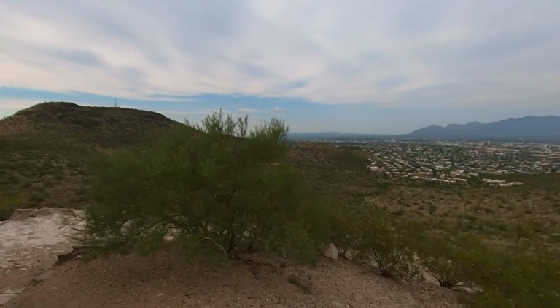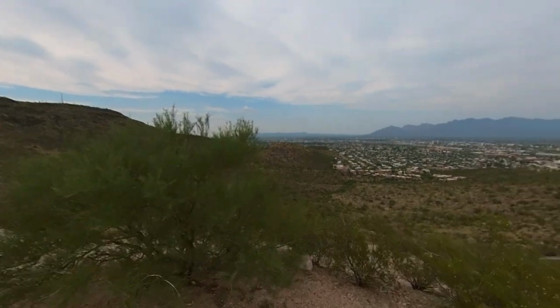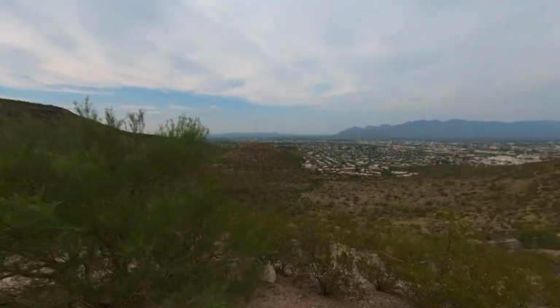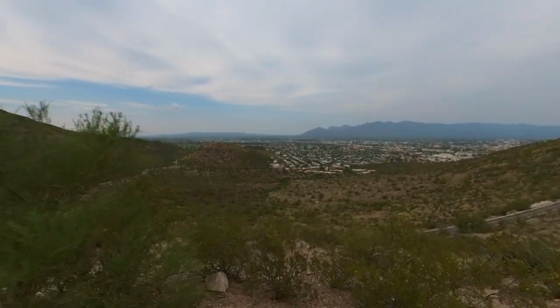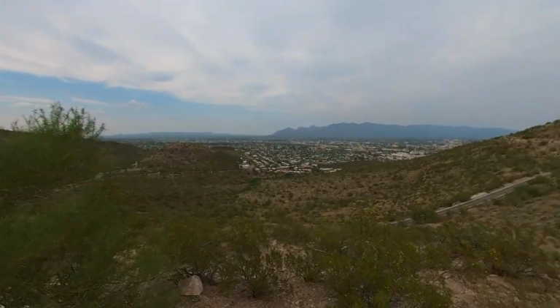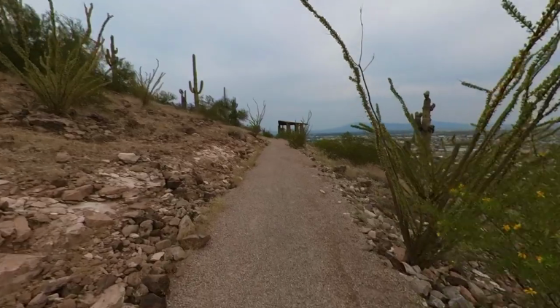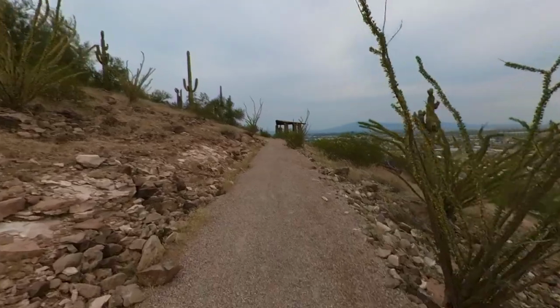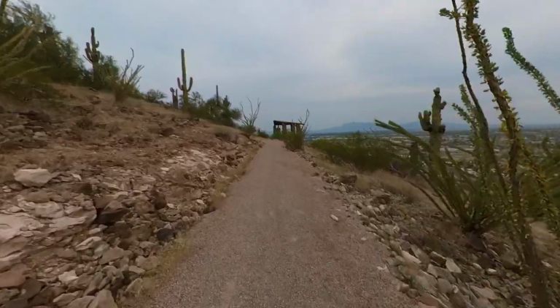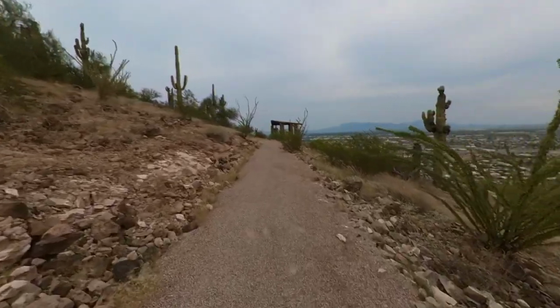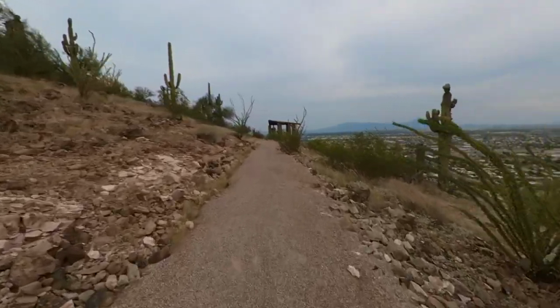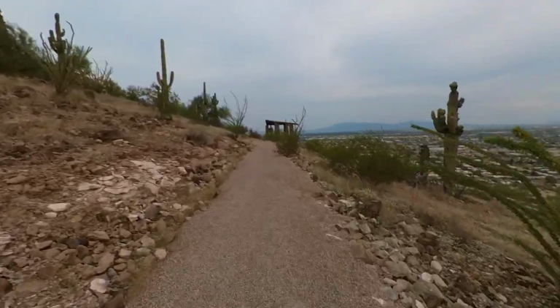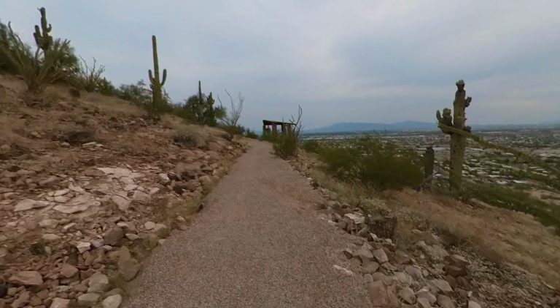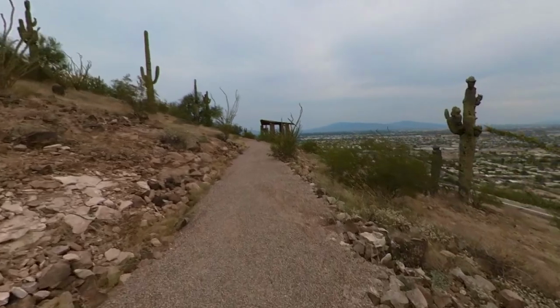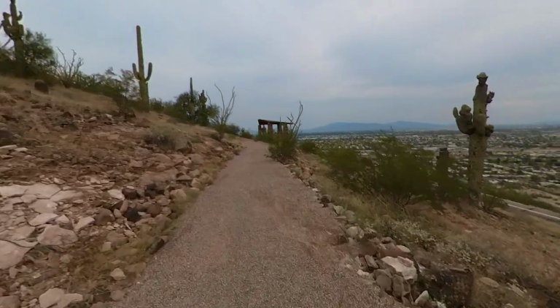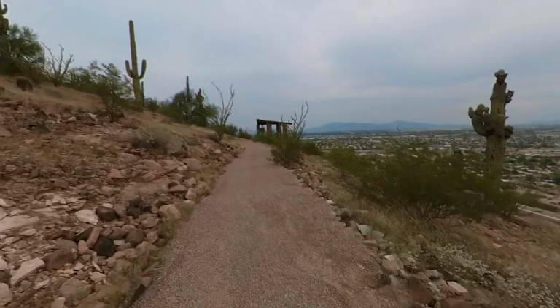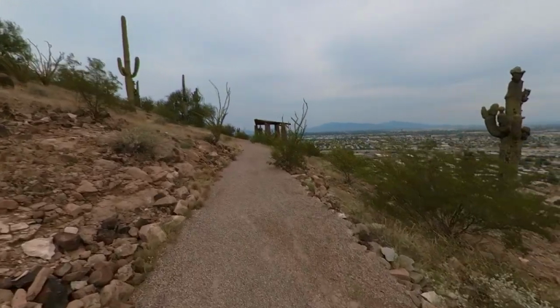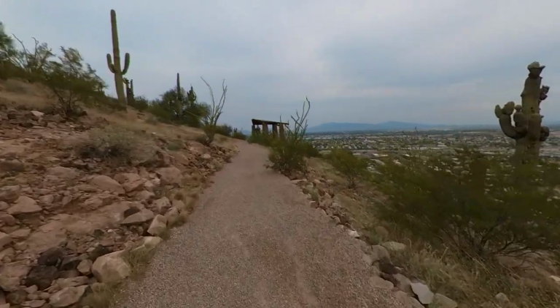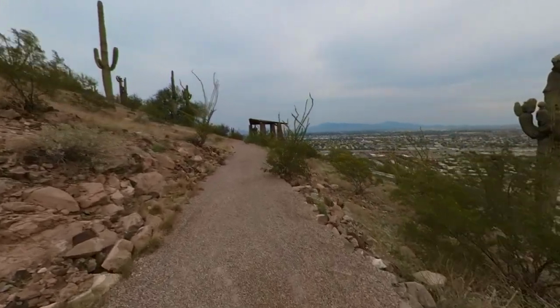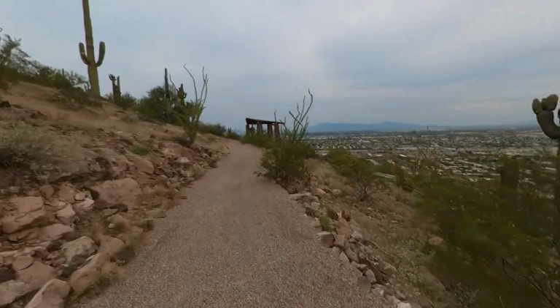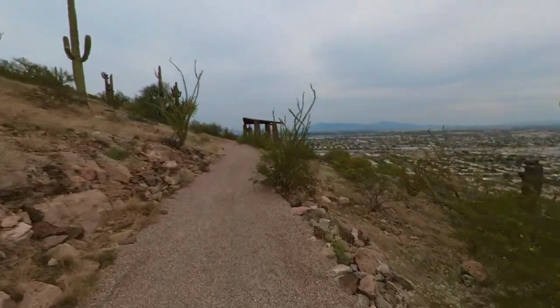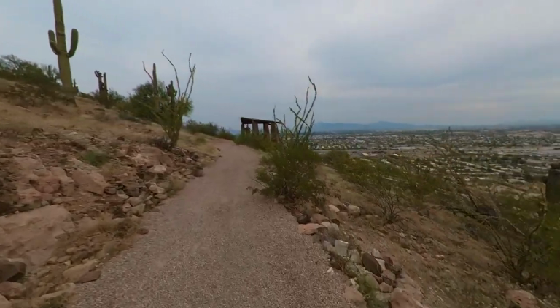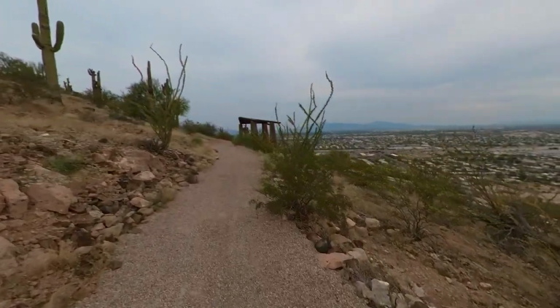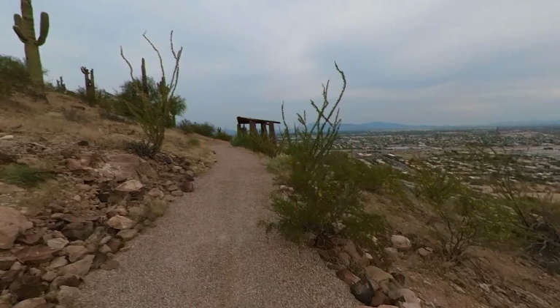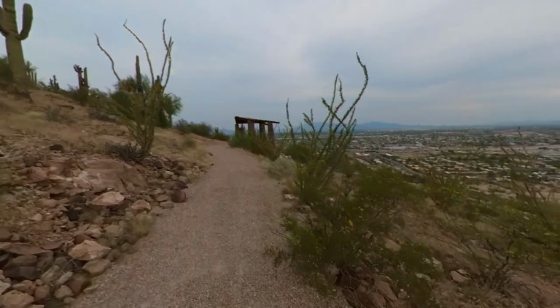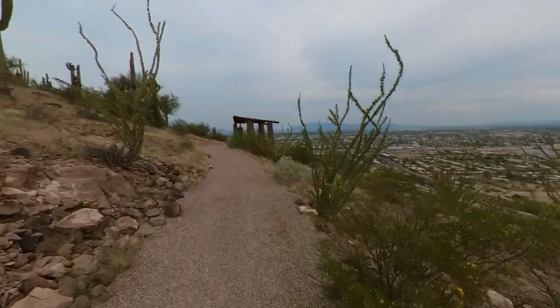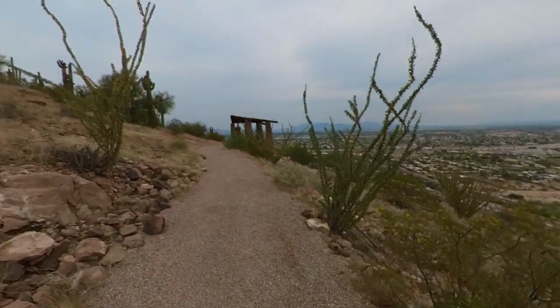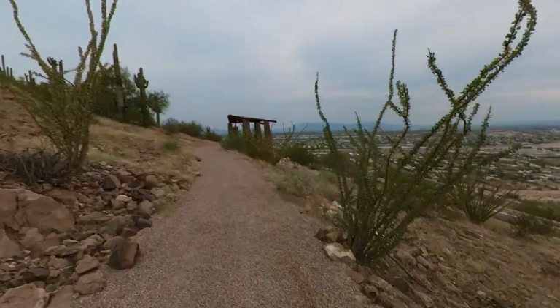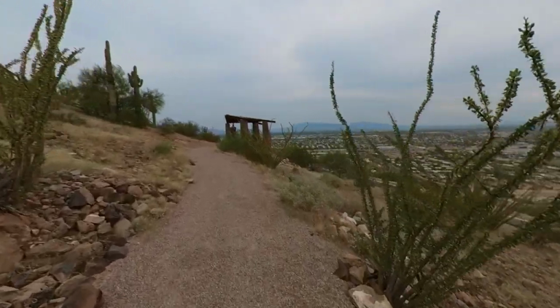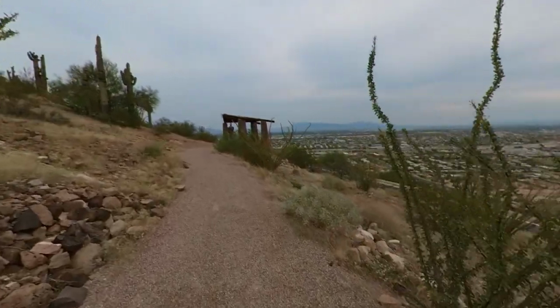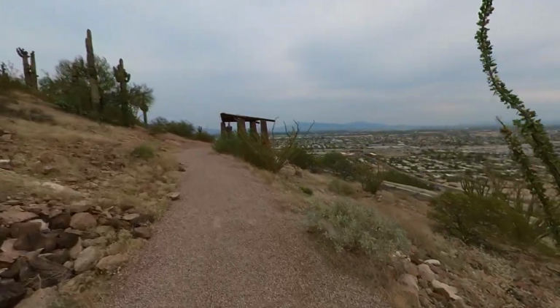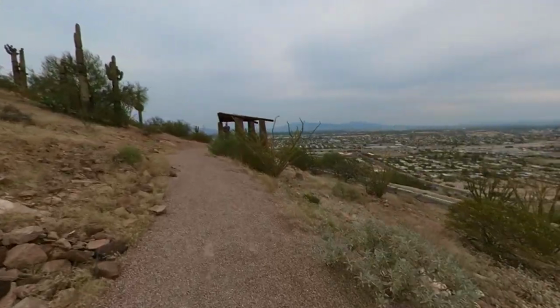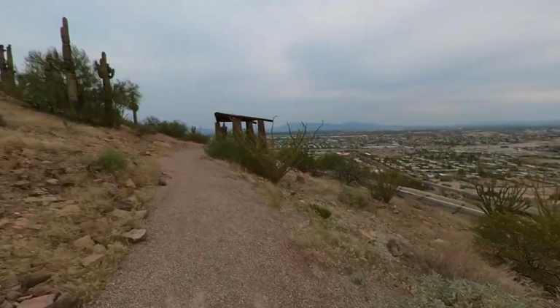The first inhabitants of the area would grow crops at the base of the mountain along the Santa Cruz River. This area is known as Tucson's birthplace. The top of the mountain was used as a lookout by Native Americans in the 1600s, as well as by early settlers and soldiers during the Civil War.